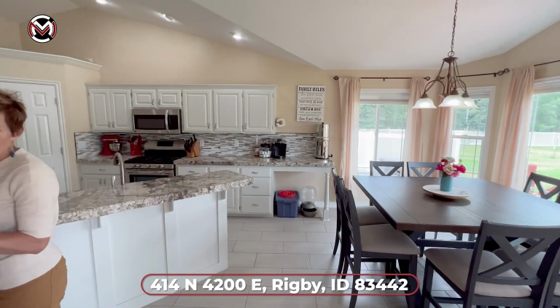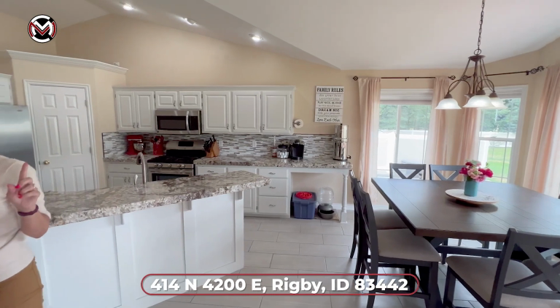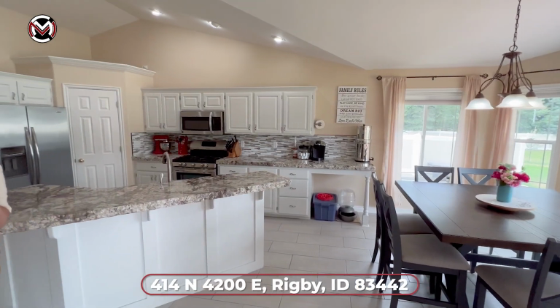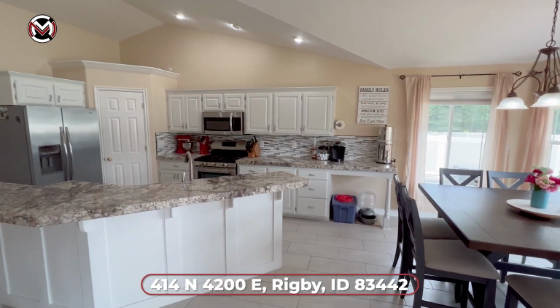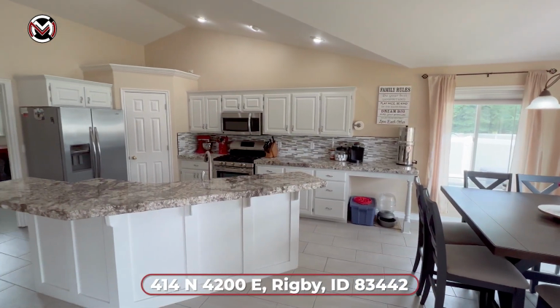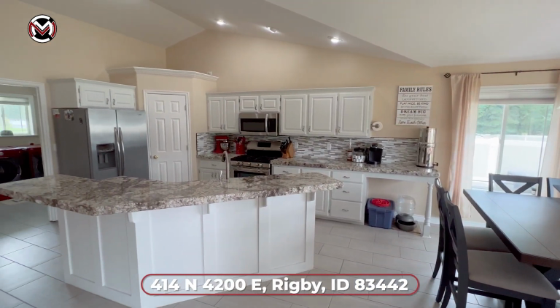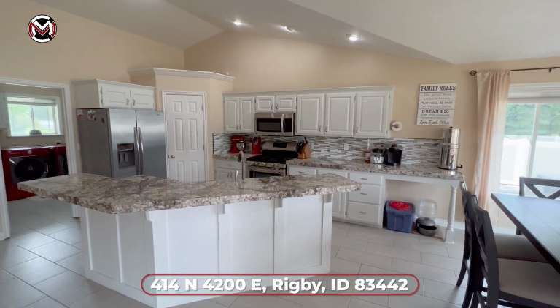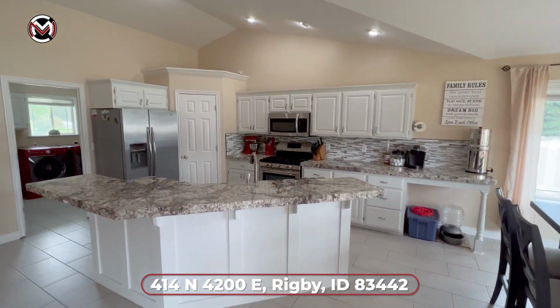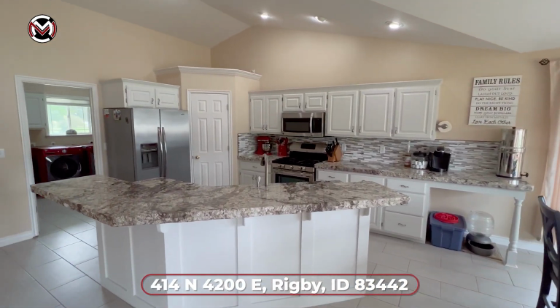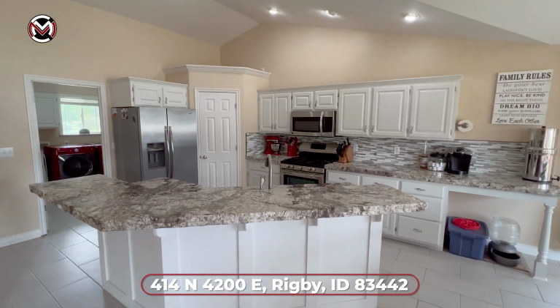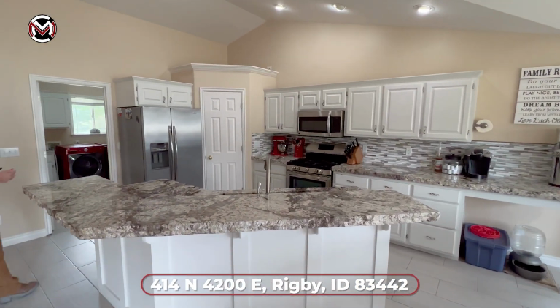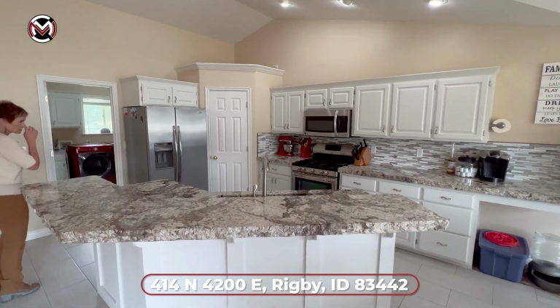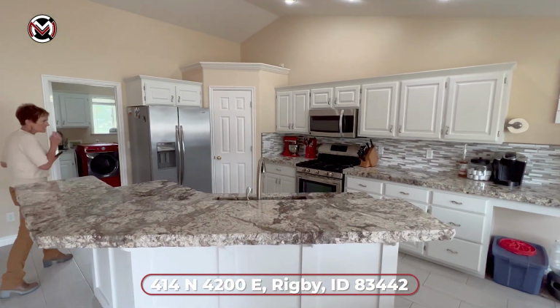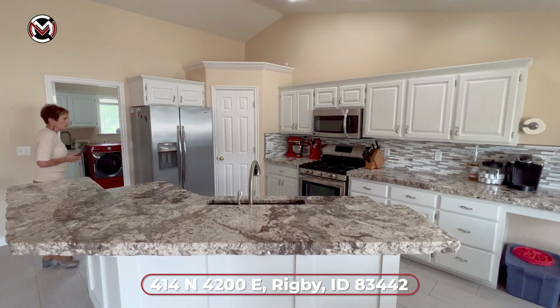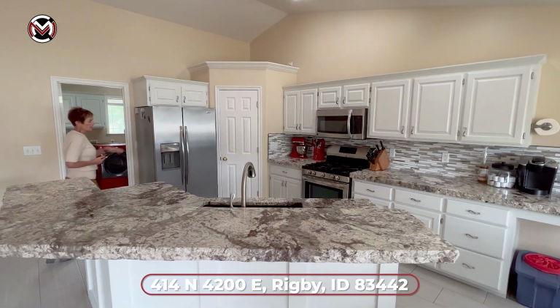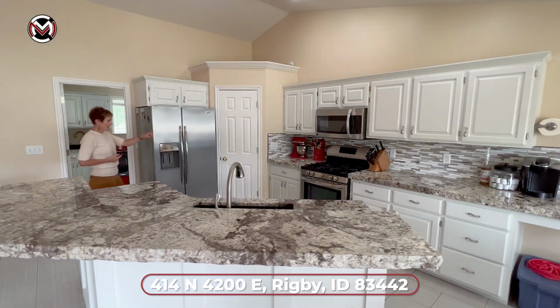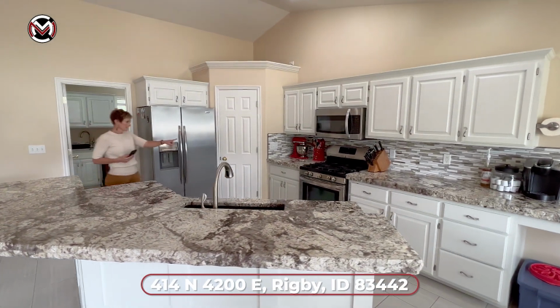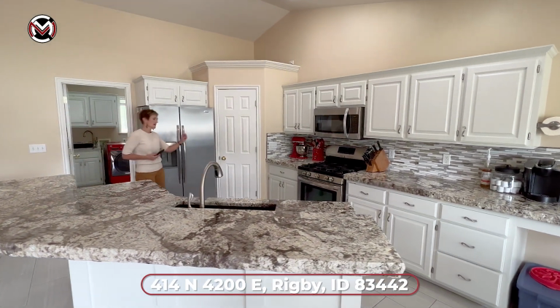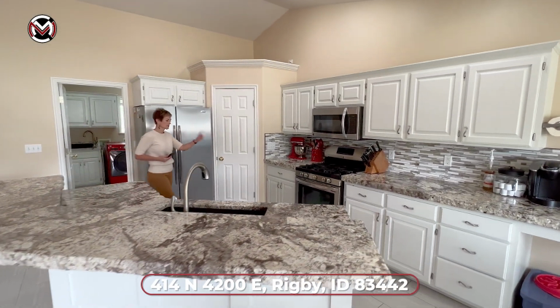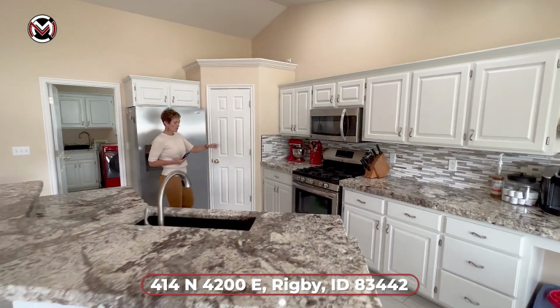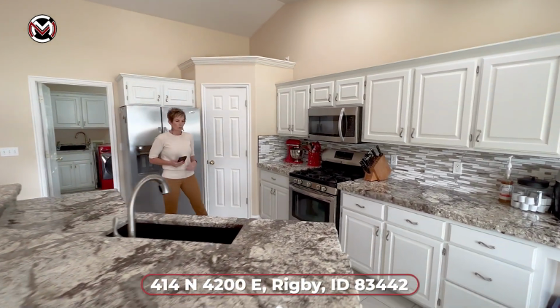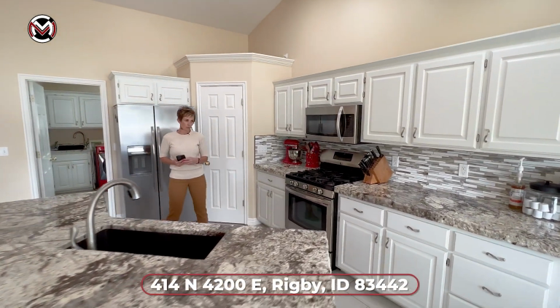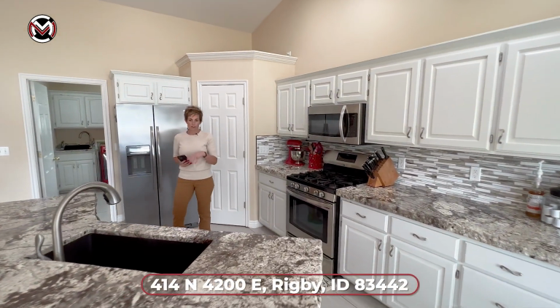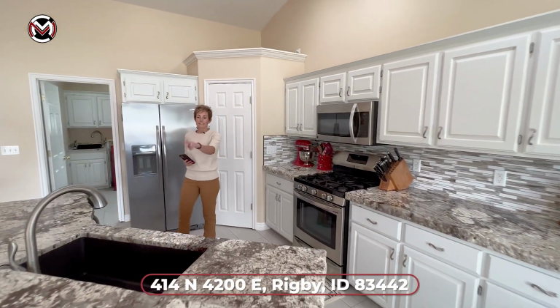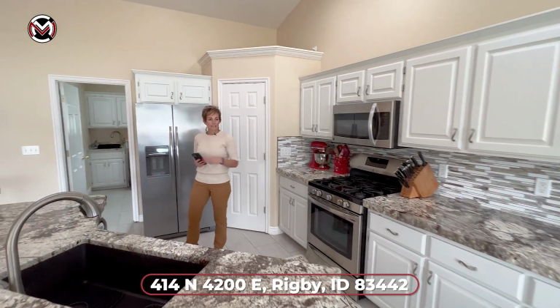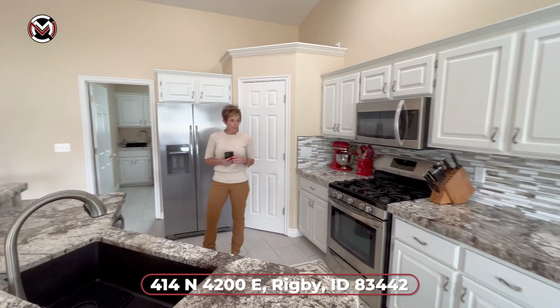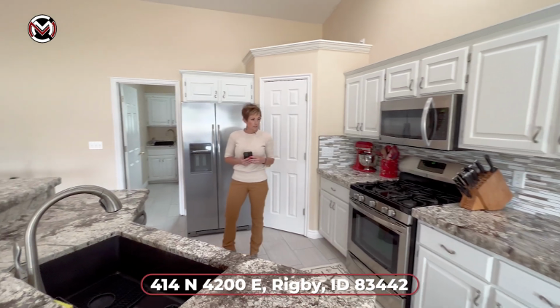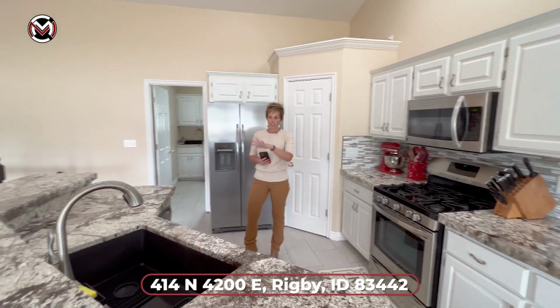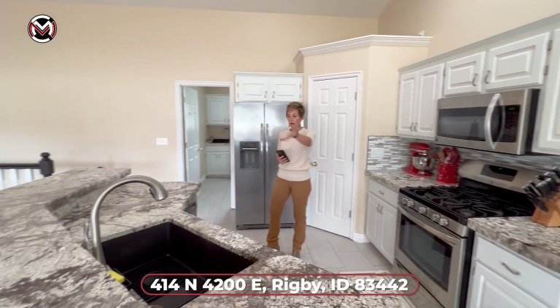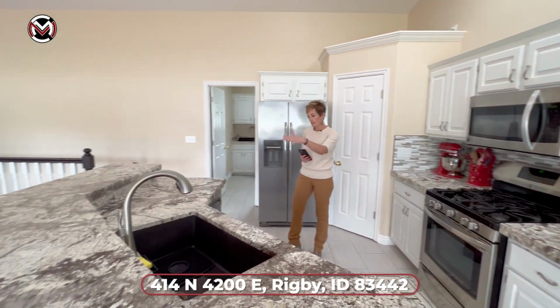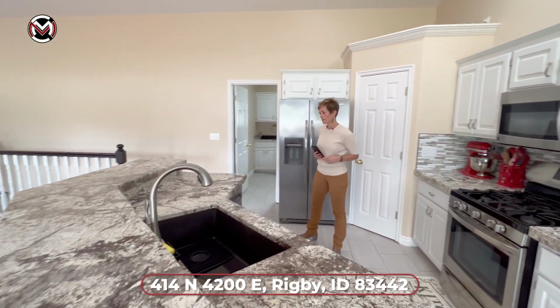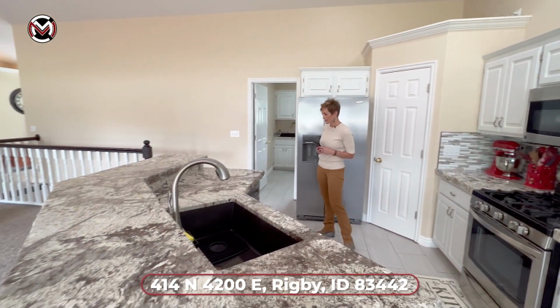You probably got a glimpse of the backyard, but we're saving that for last. So keep checking out the kitchen — it's beautiful. We've got a gas stove, which is wonderful, and a sink in the island, which is all one unit.